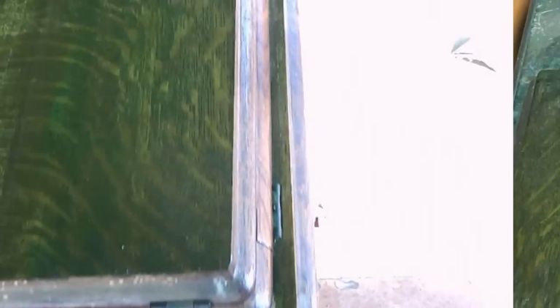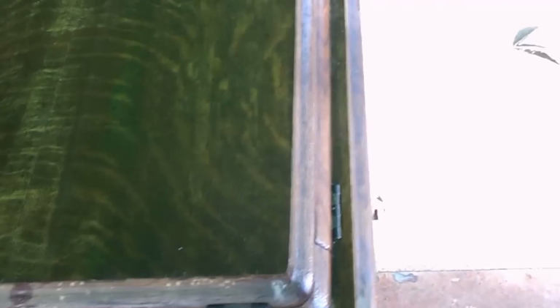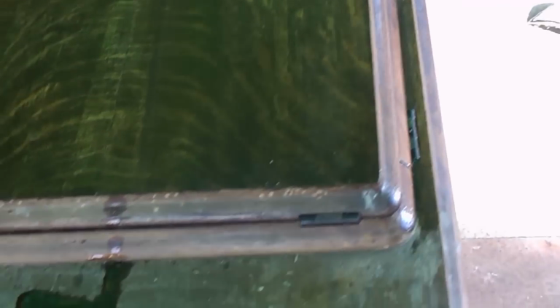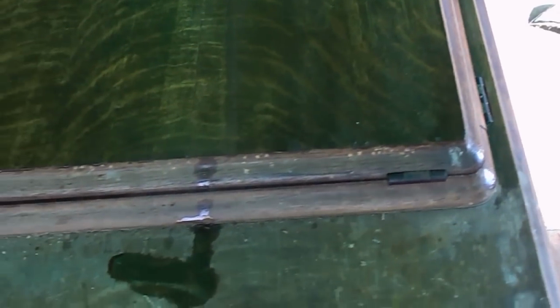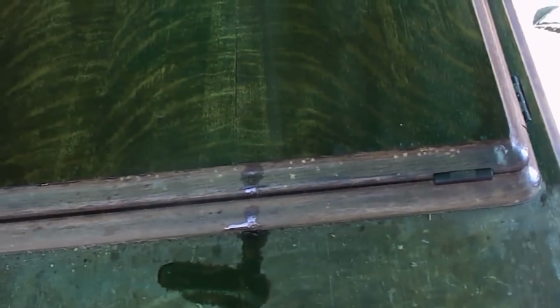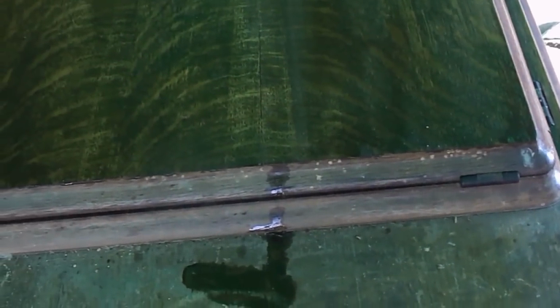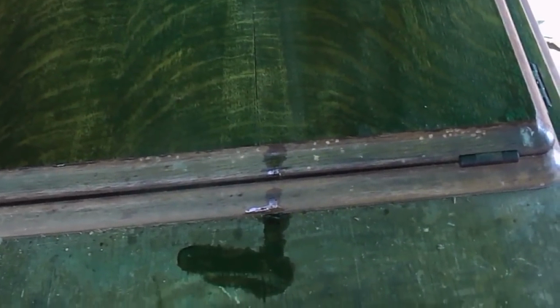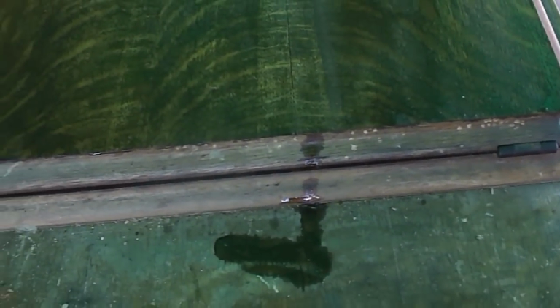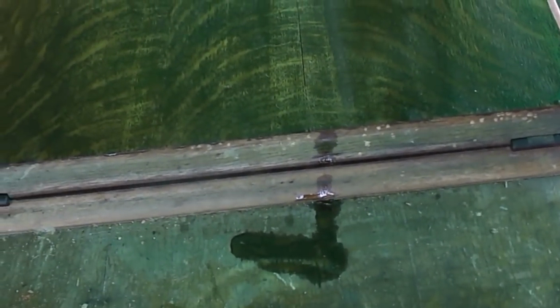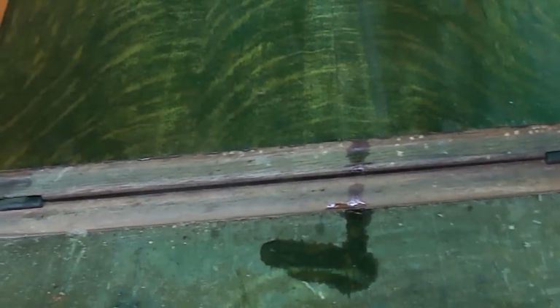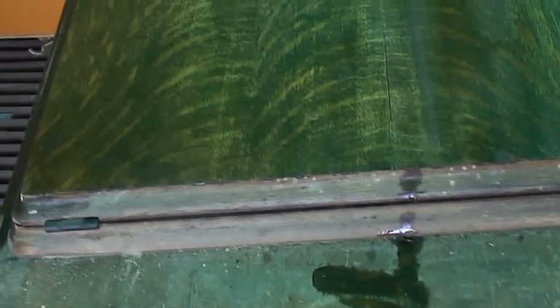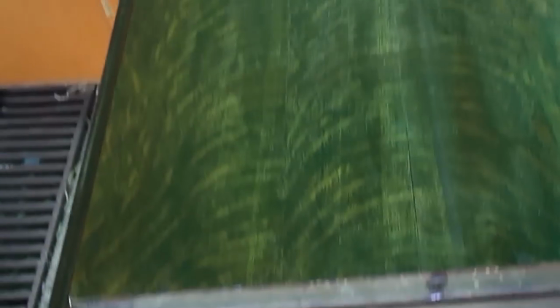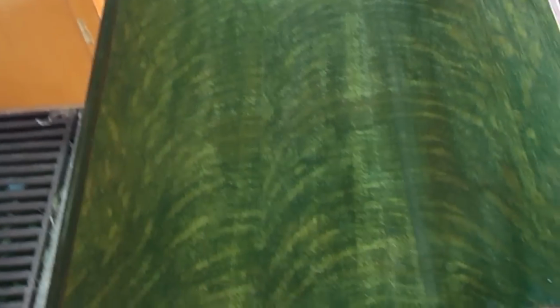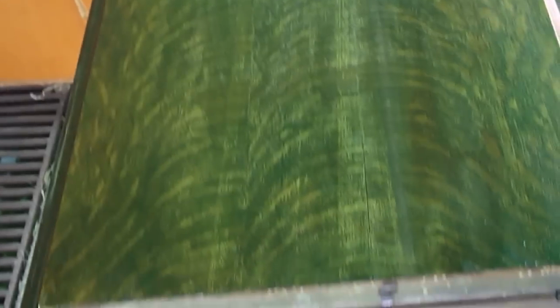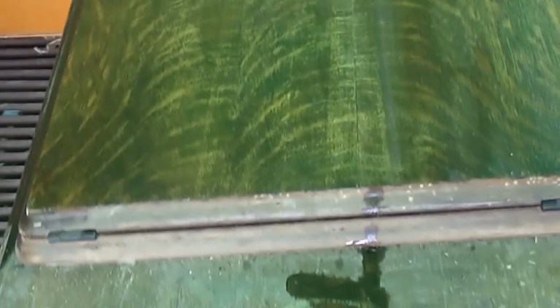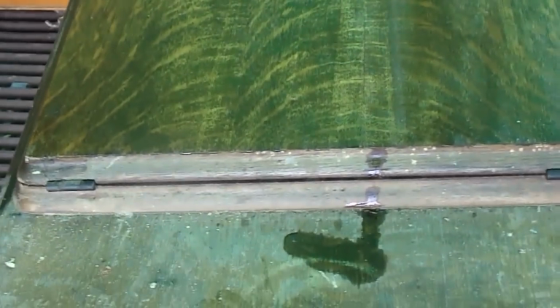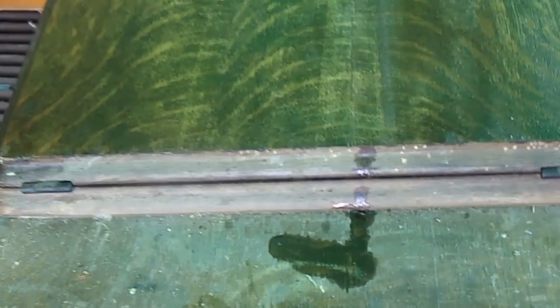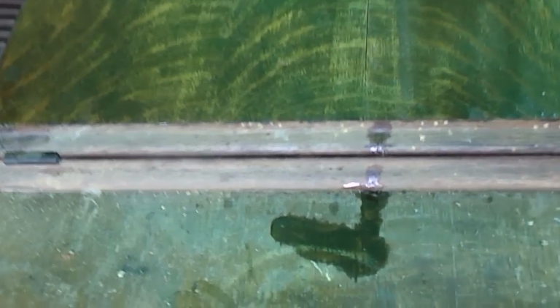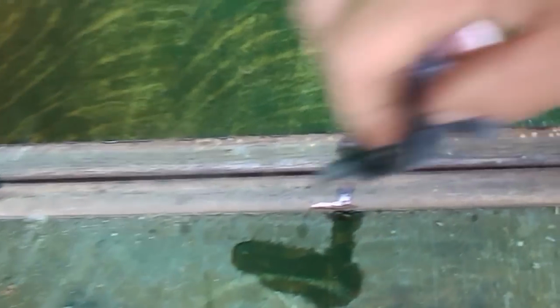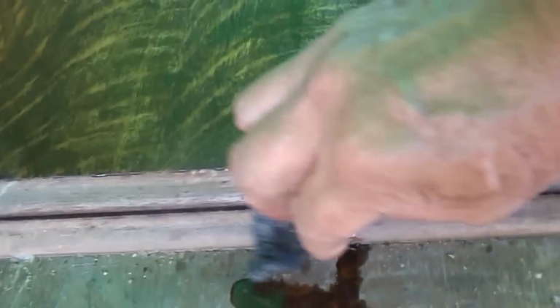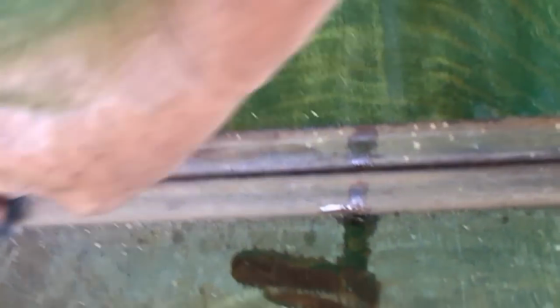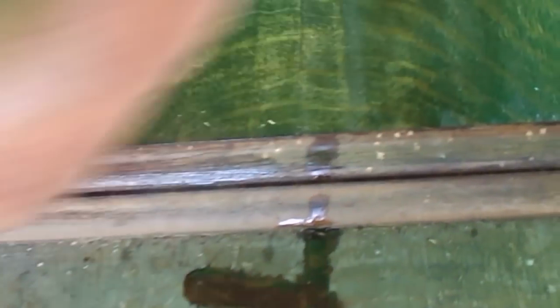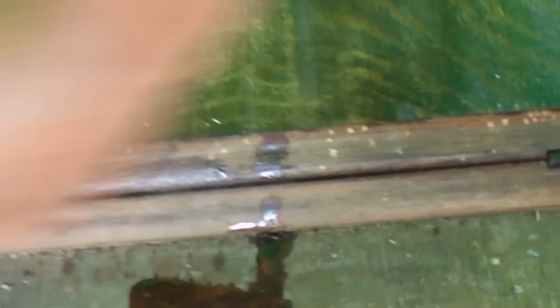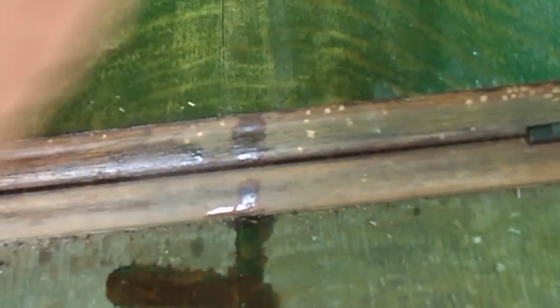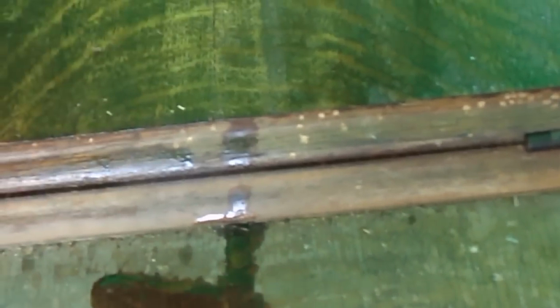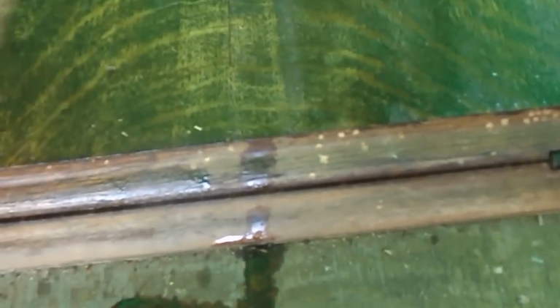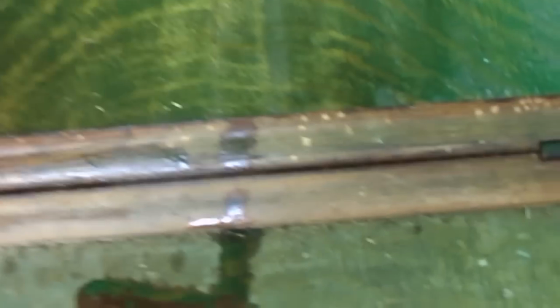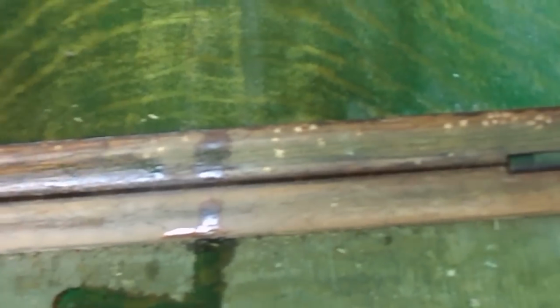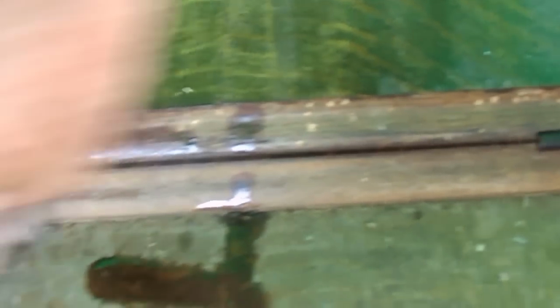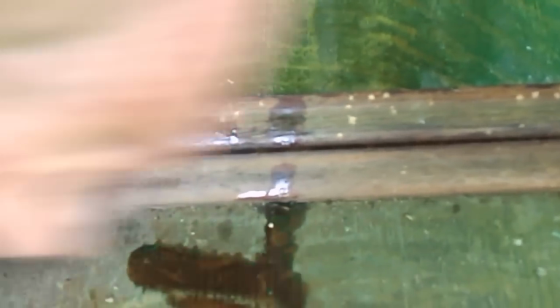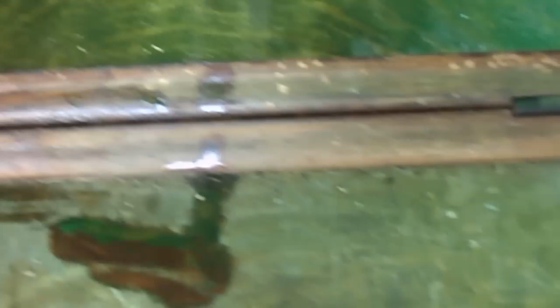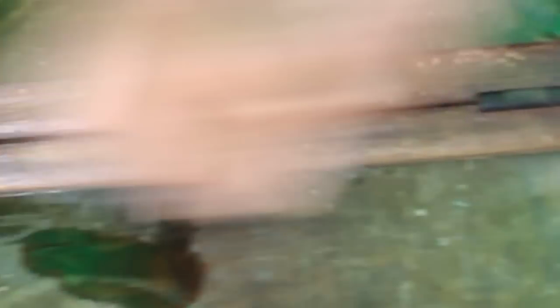Now you can see there's the edge of it, and that's just solid timber. We'll just give it one coat with this, and again, just double O steel wool.